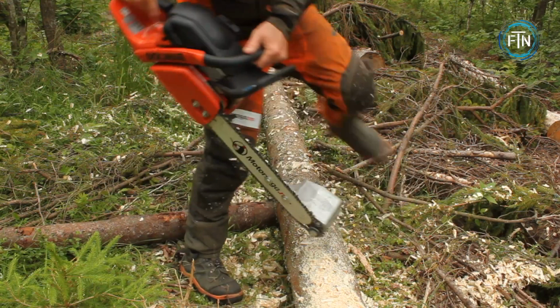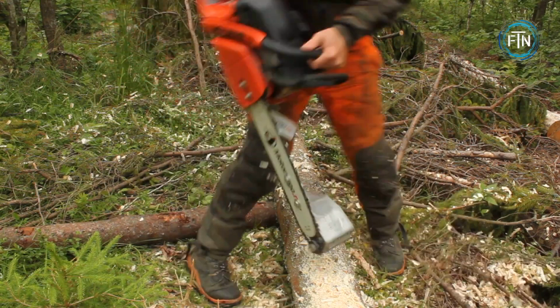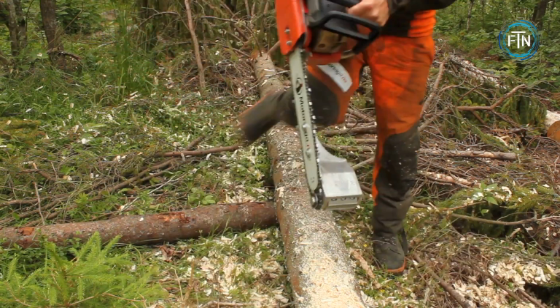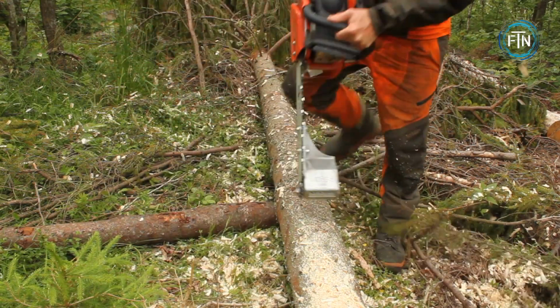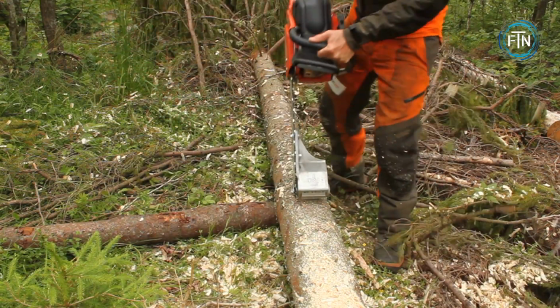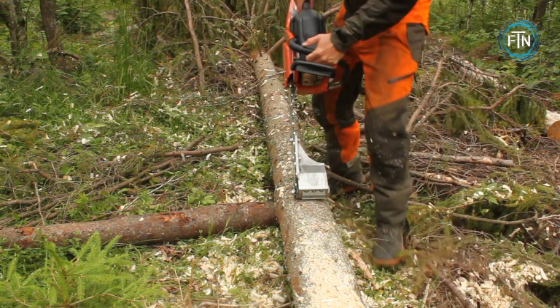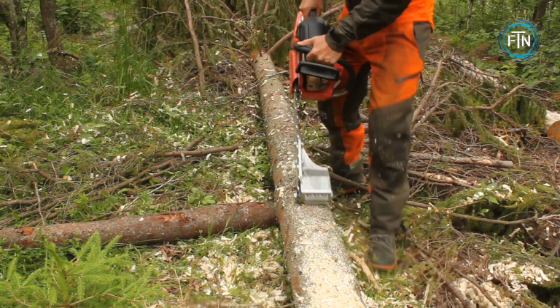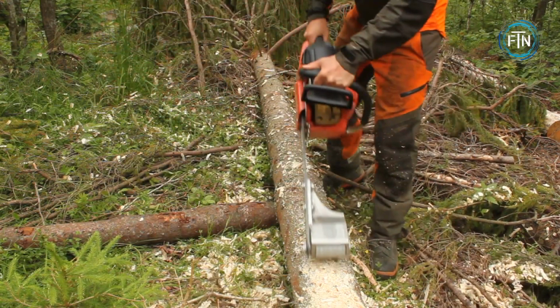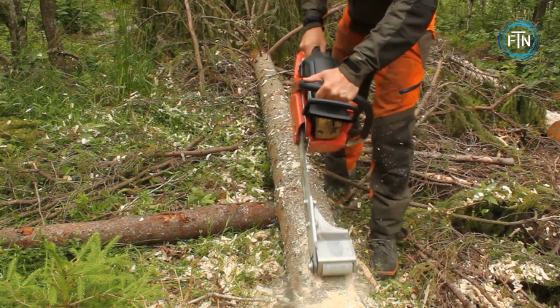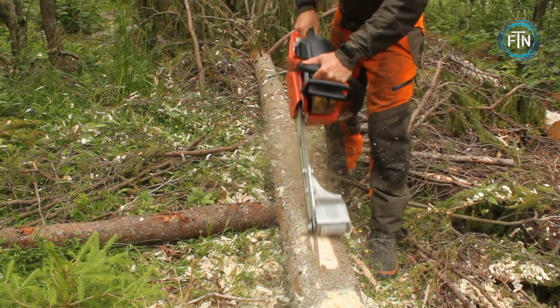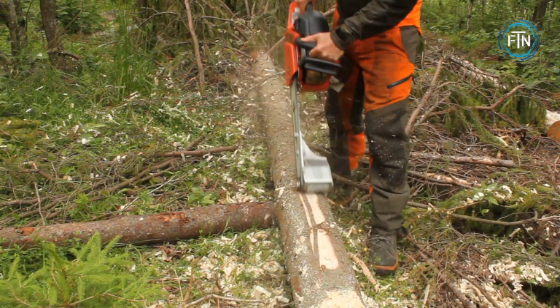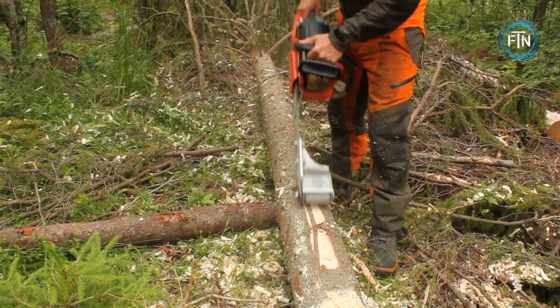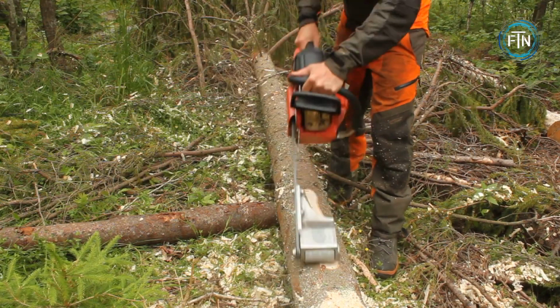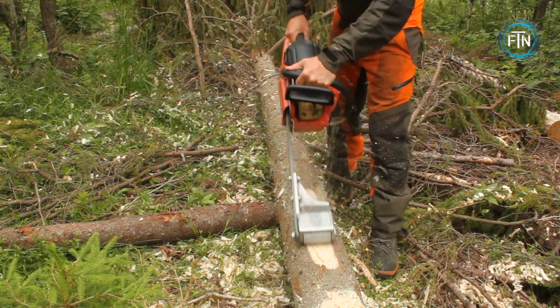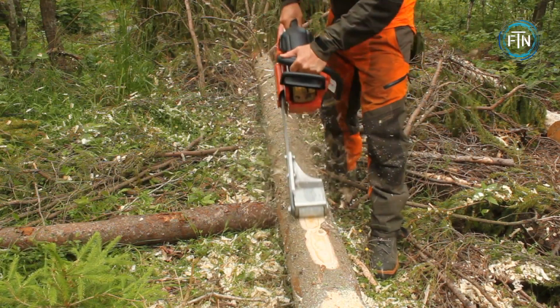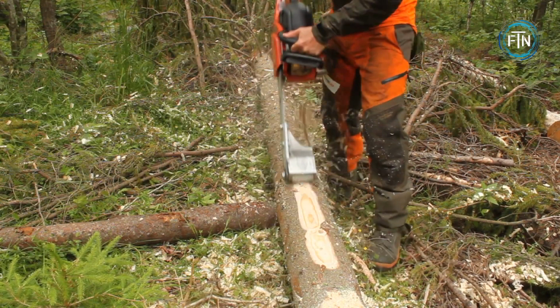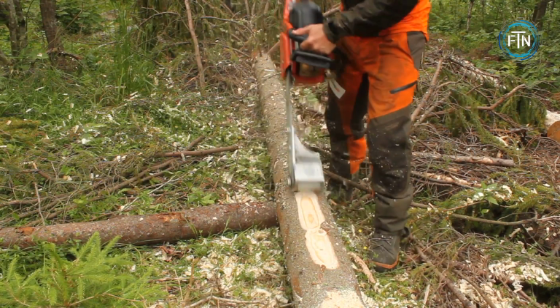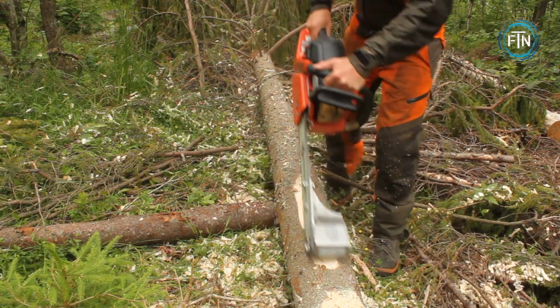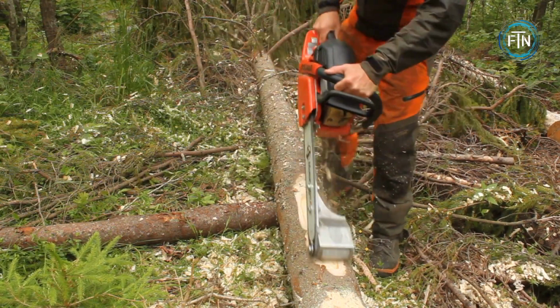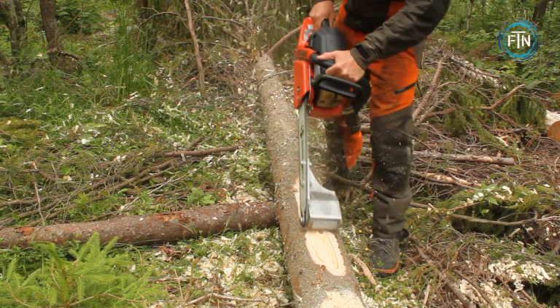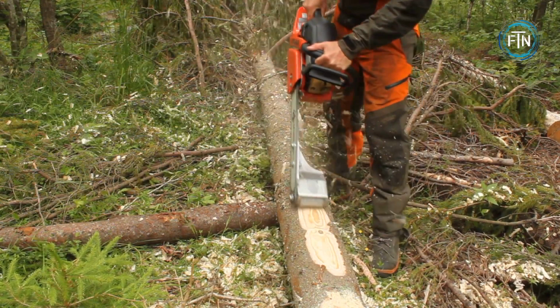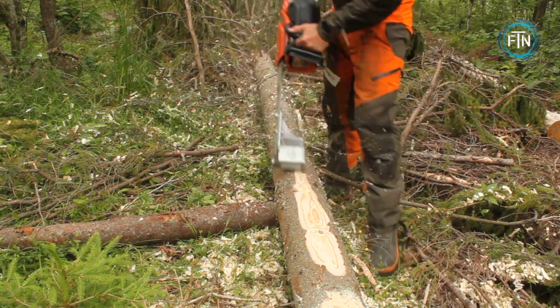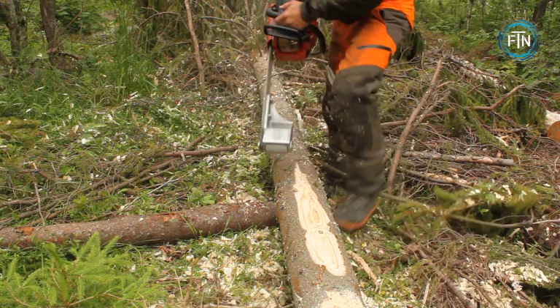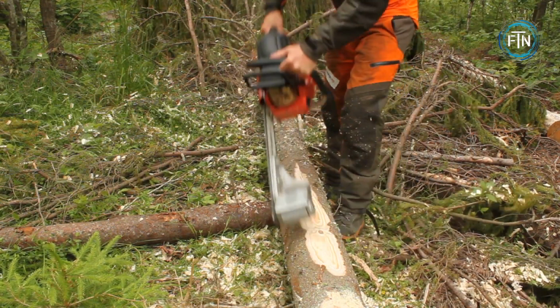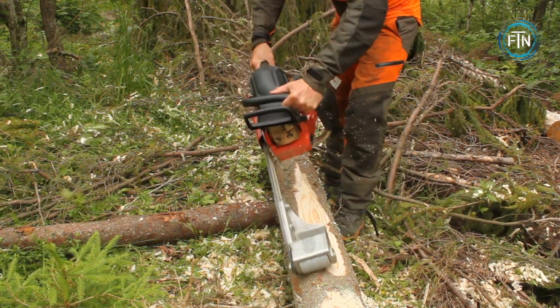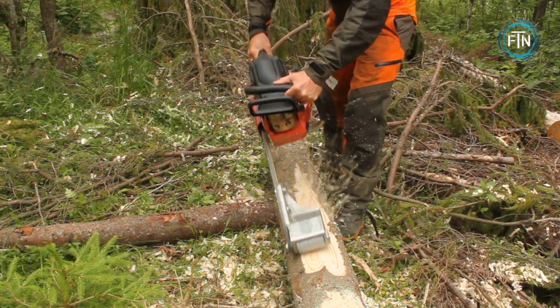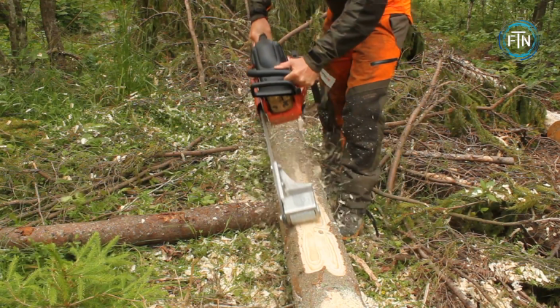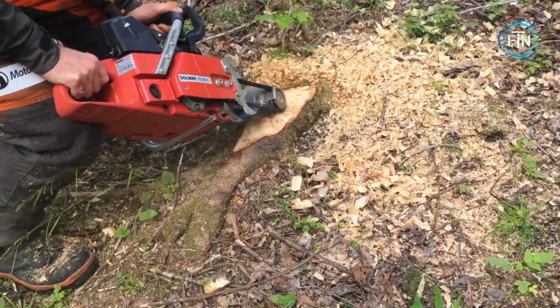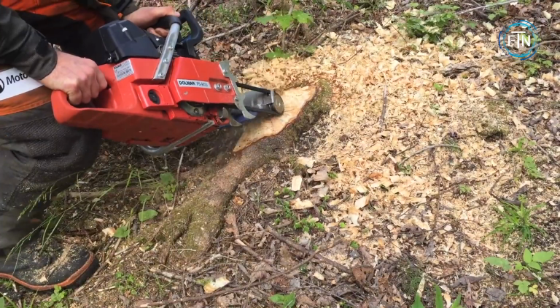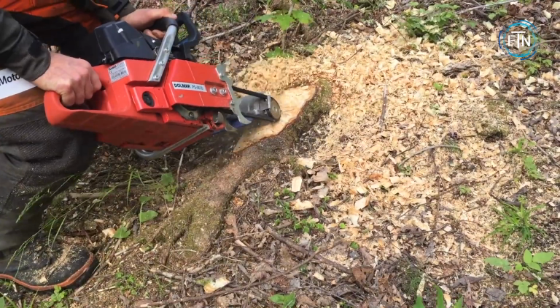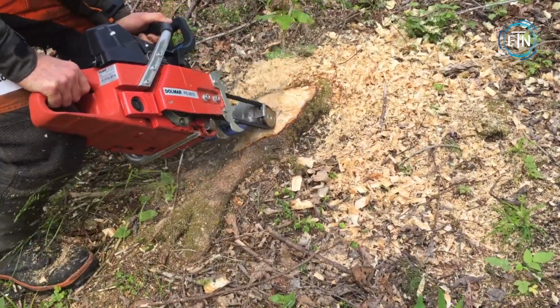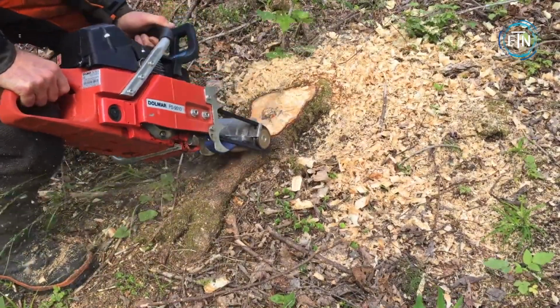Its ergonomic design ensures ease of use and reduces operator fatigue, while a robust motor and sharp blades efficiently strip away the bark from the logs.